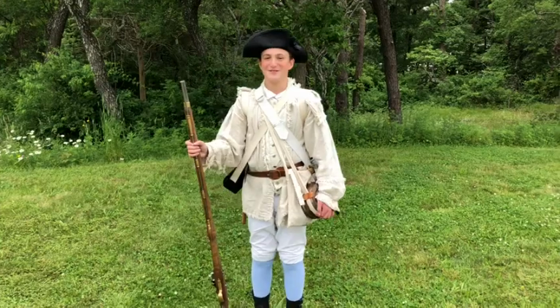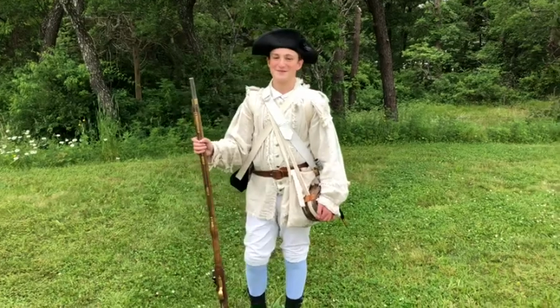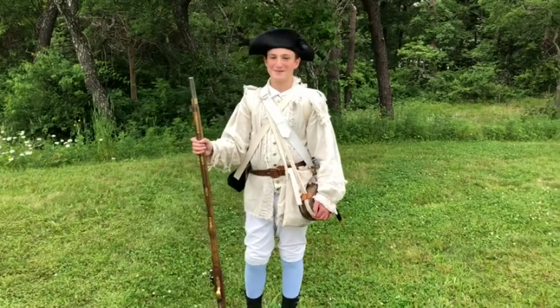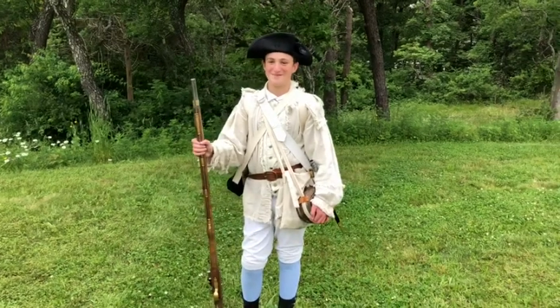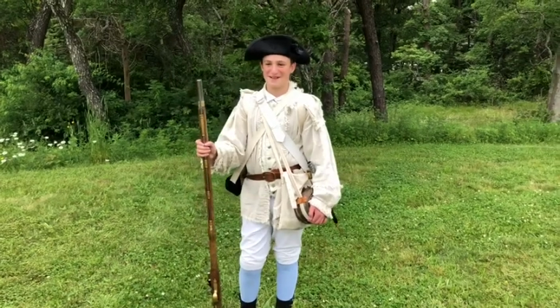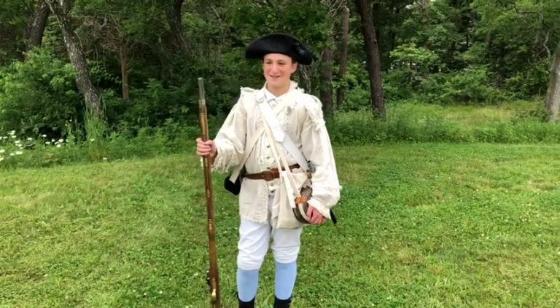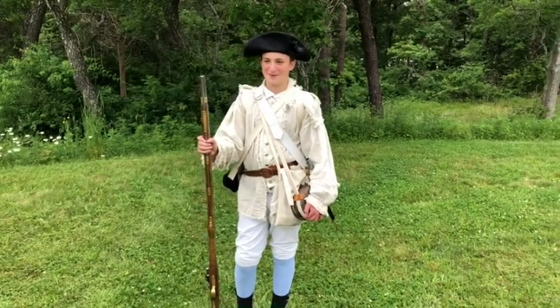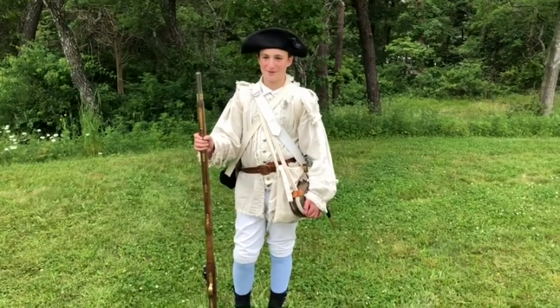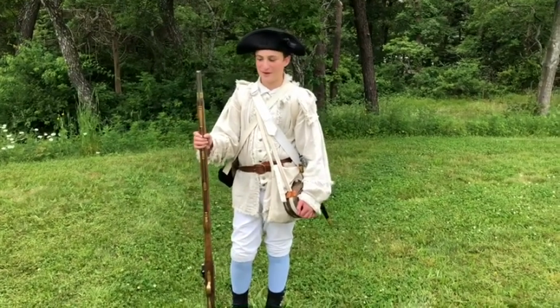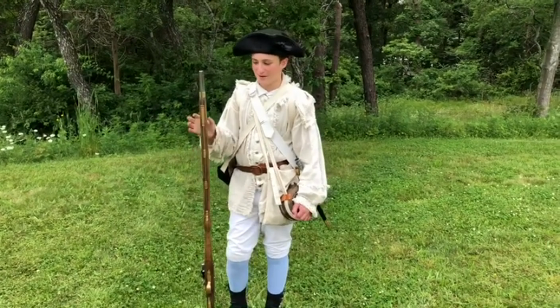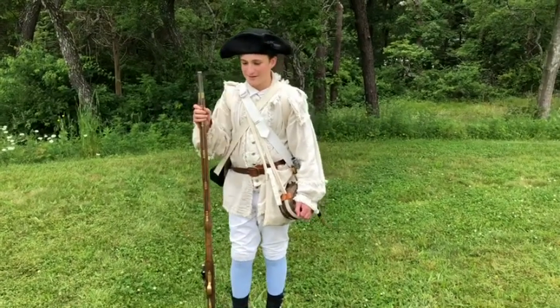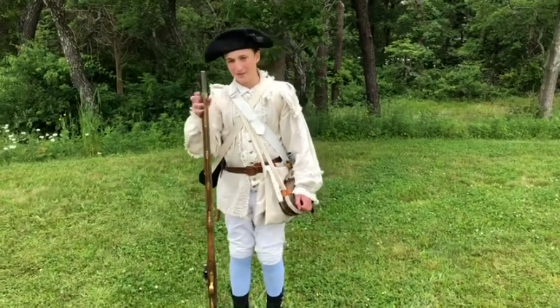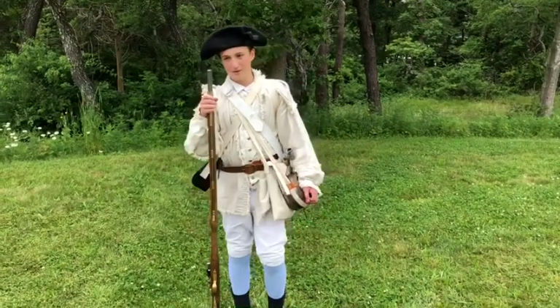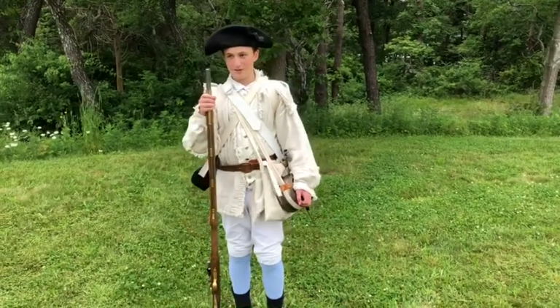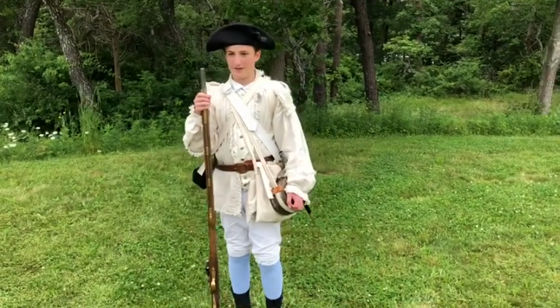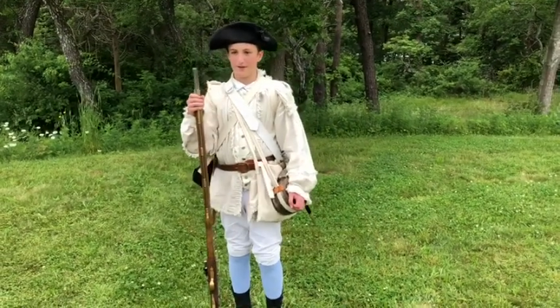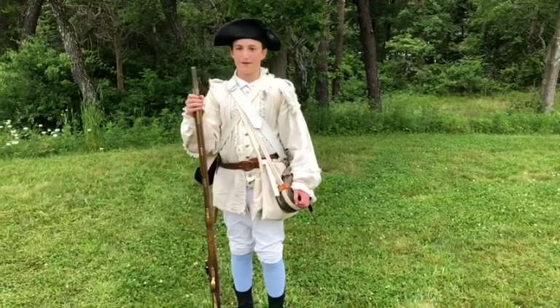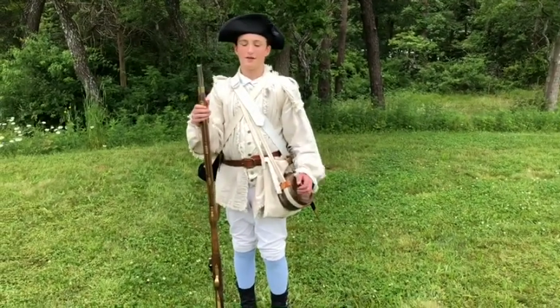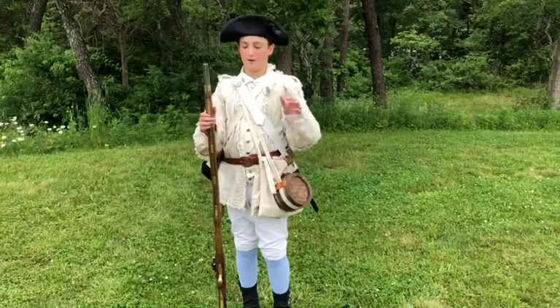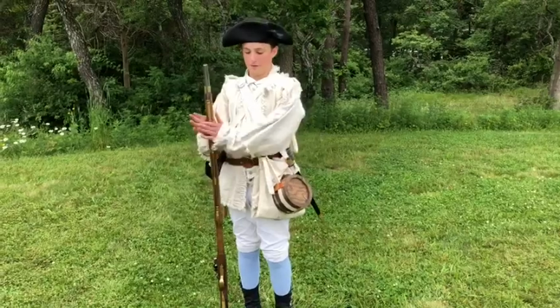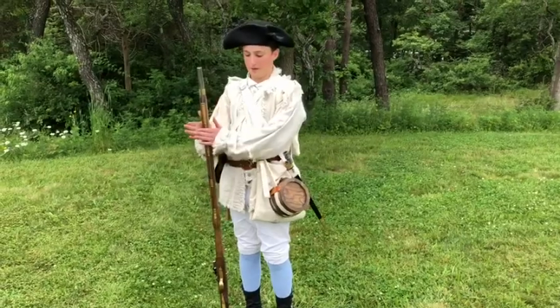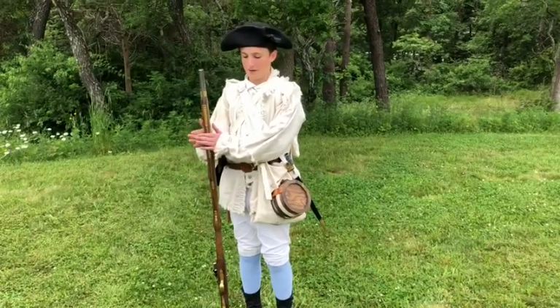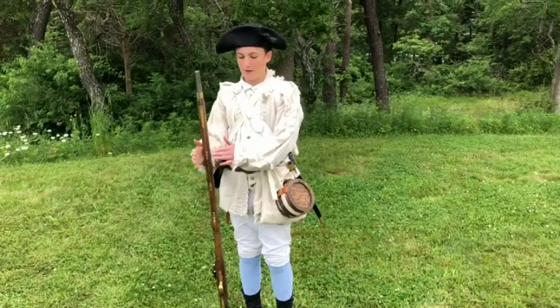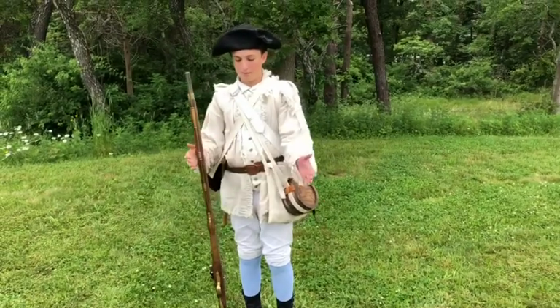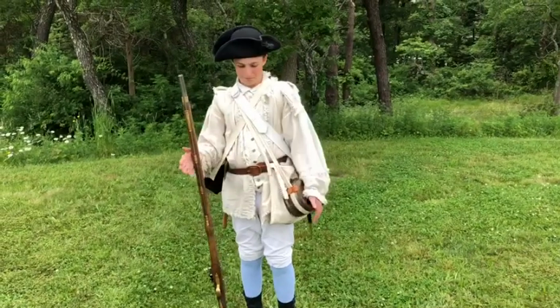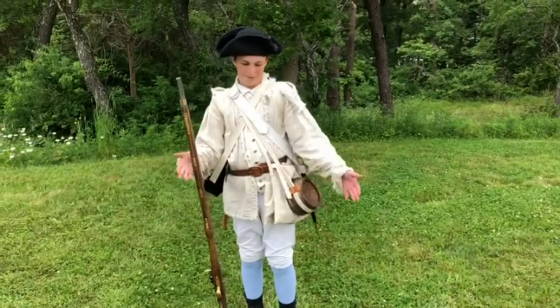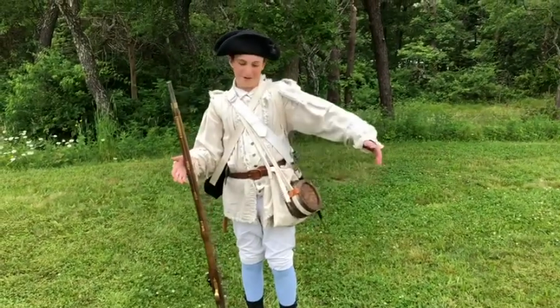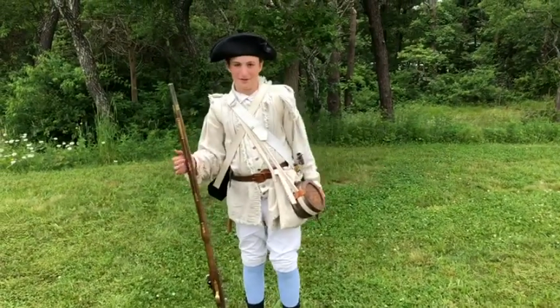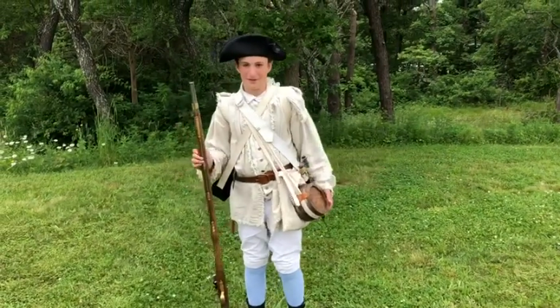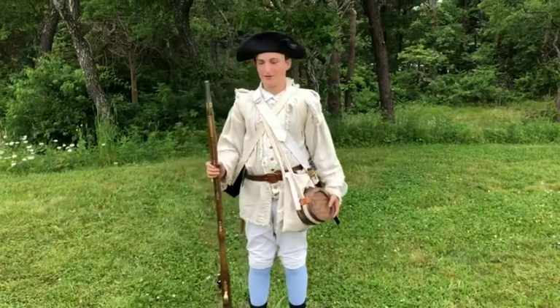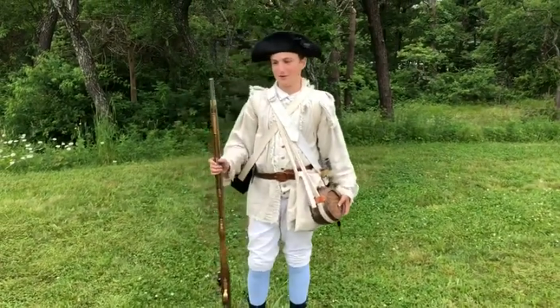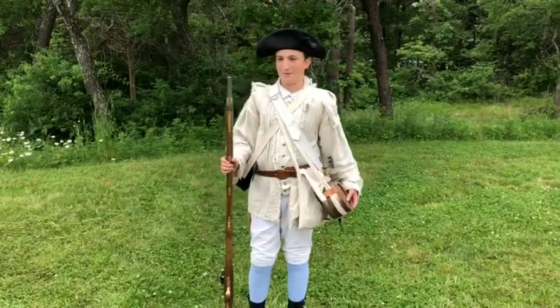Yarns Minutemen back again with another video. Today we're going to be checking out the gear of a Minuteman in the Continental Army.